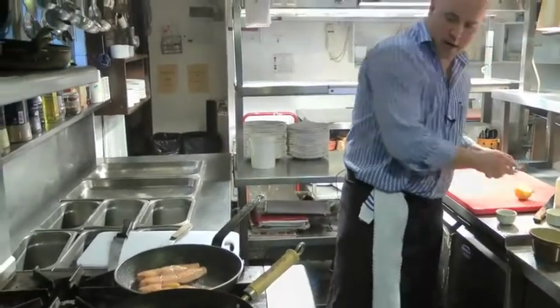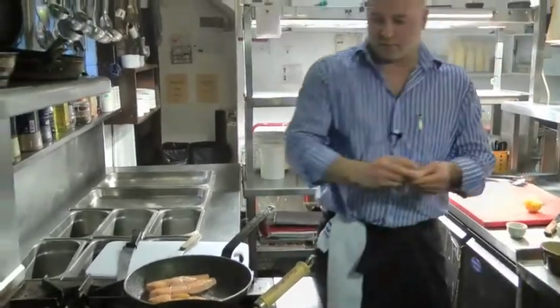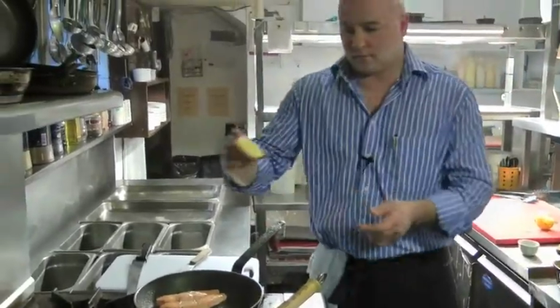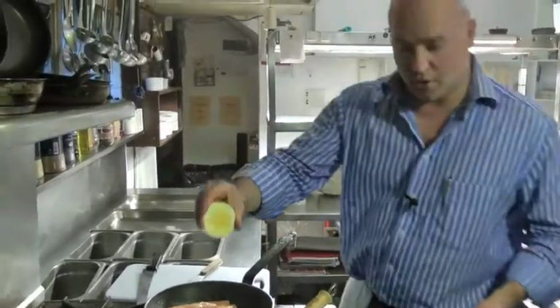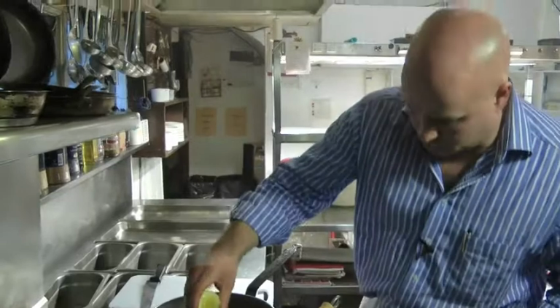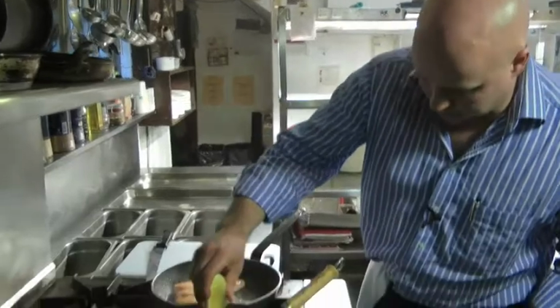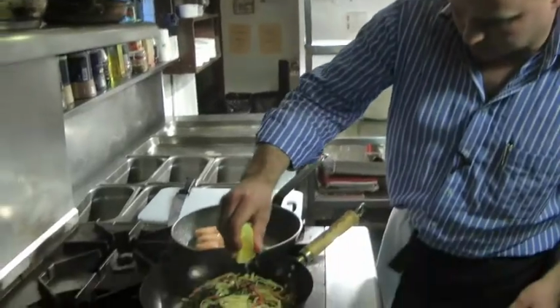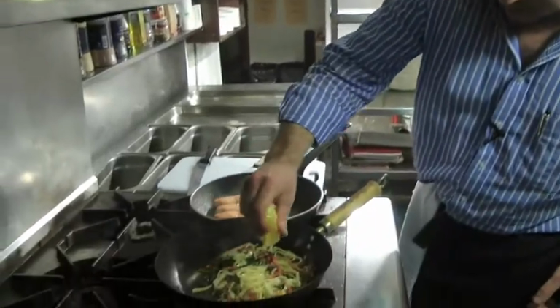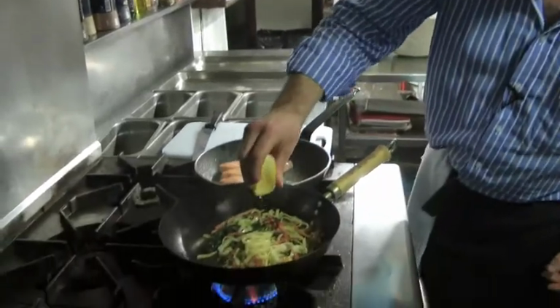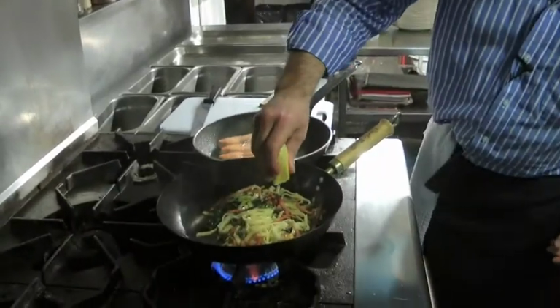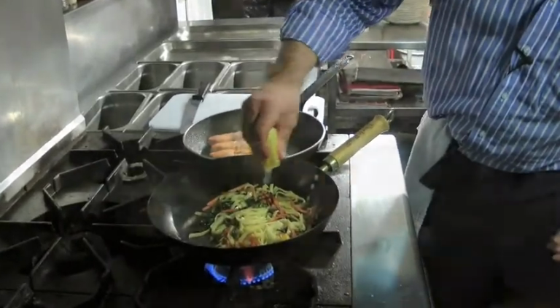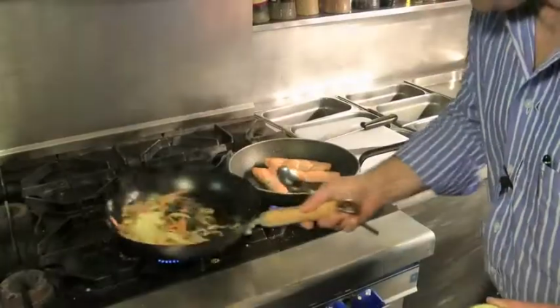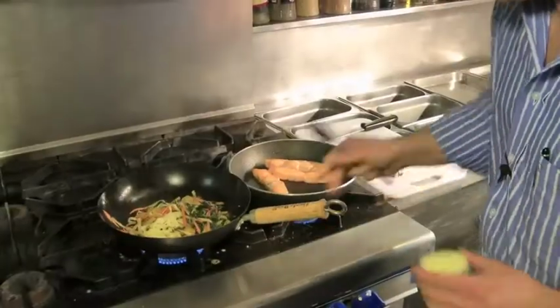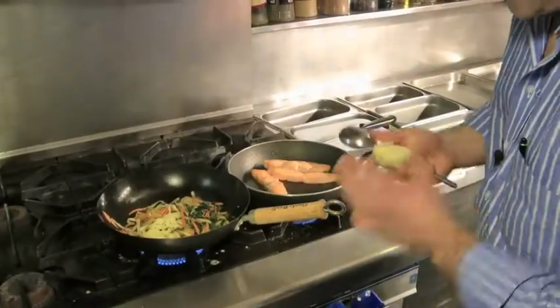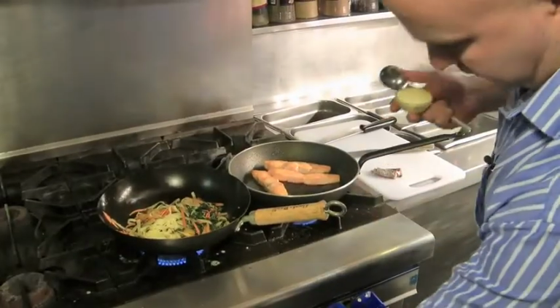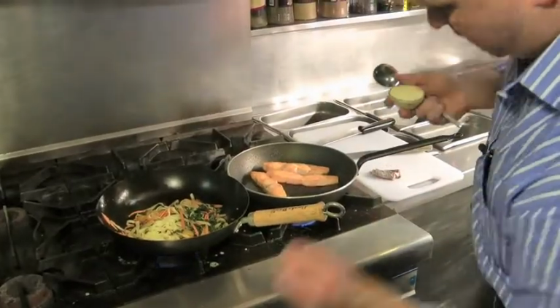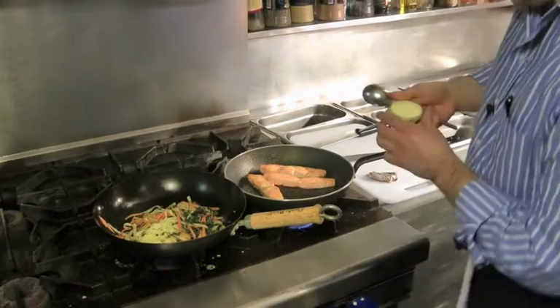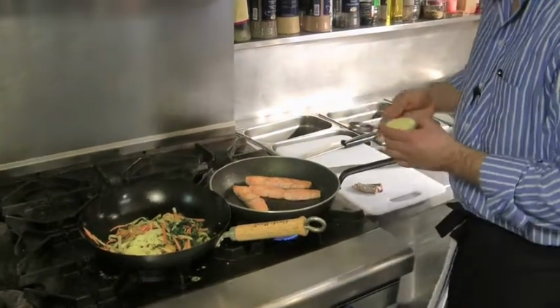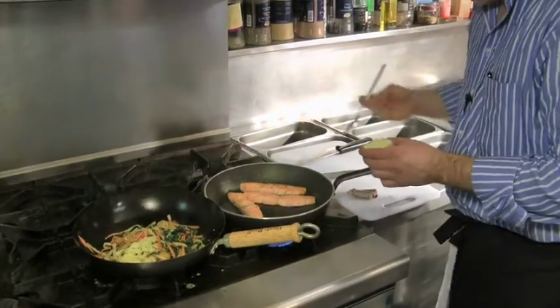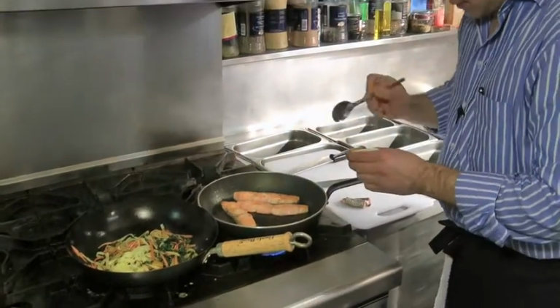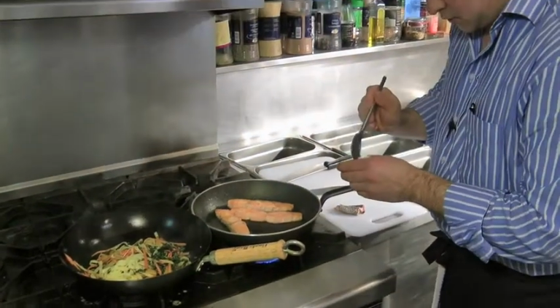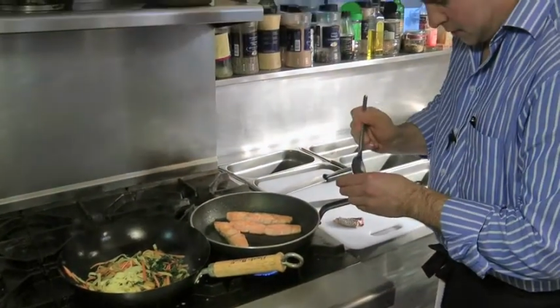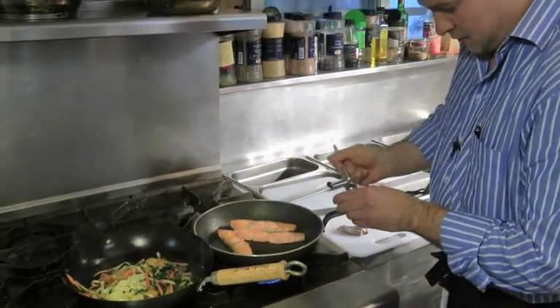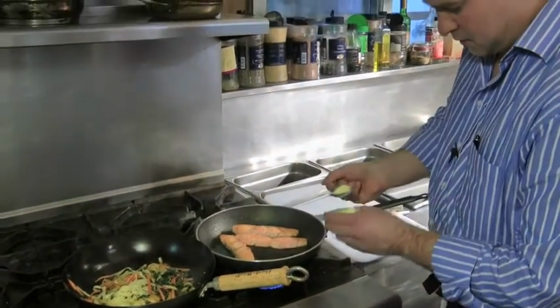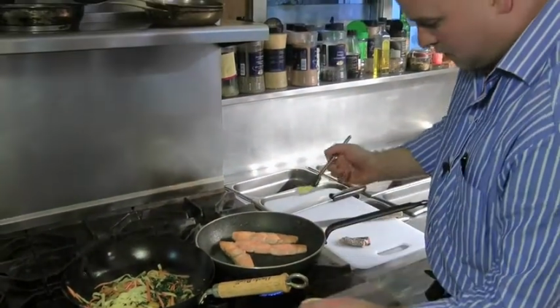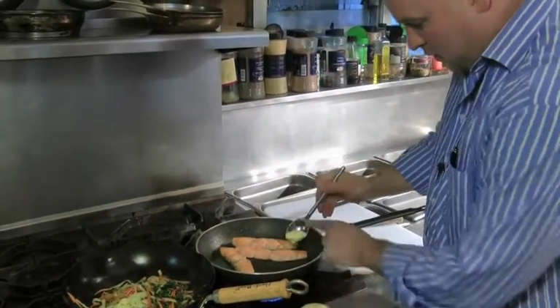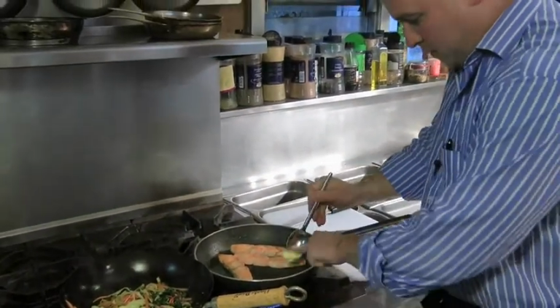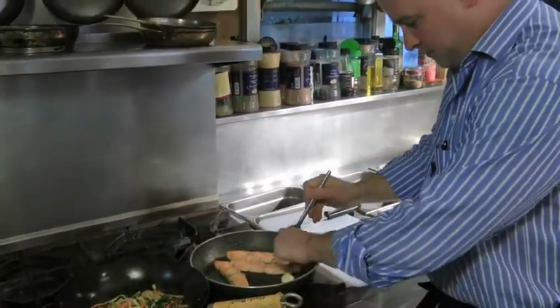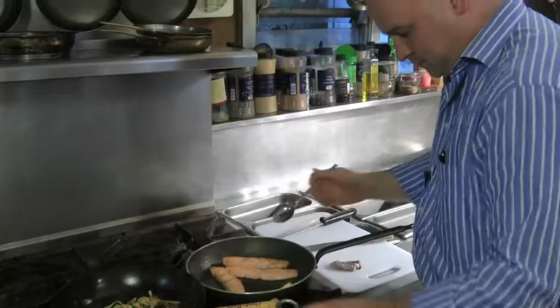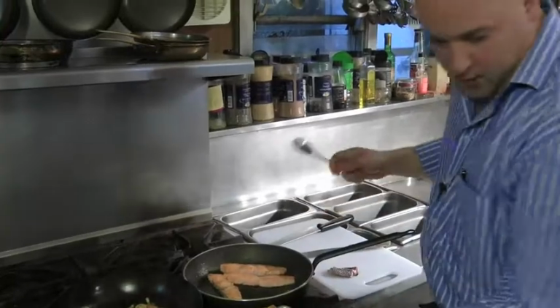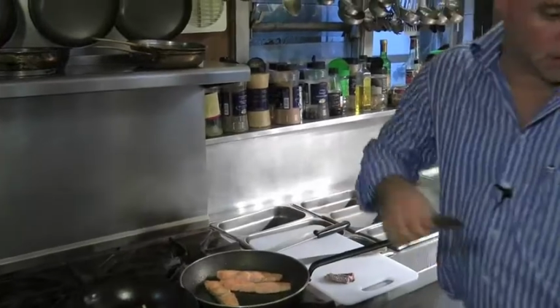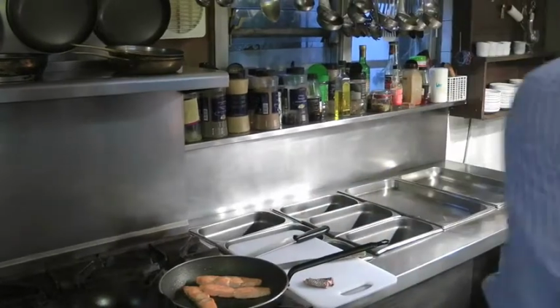Just a squeeze of lemon juice. Stir-fry — perfect. Turn off the heat. And just a little bit of butter. That, guys, is going to be your sauce.